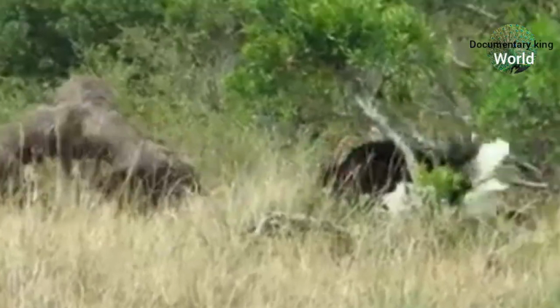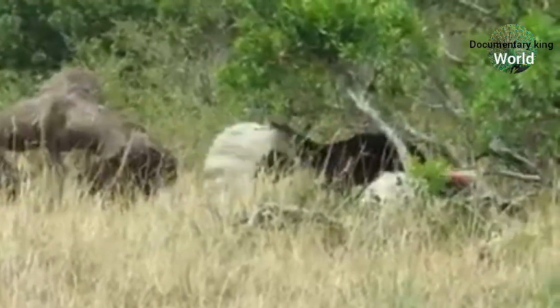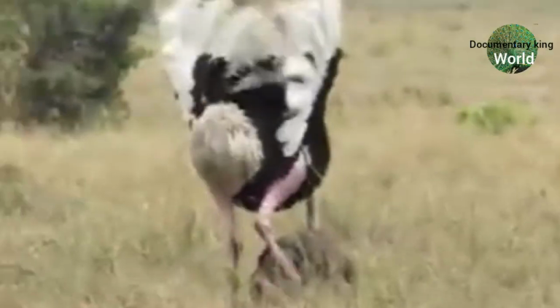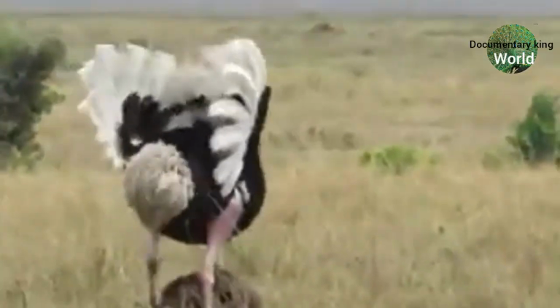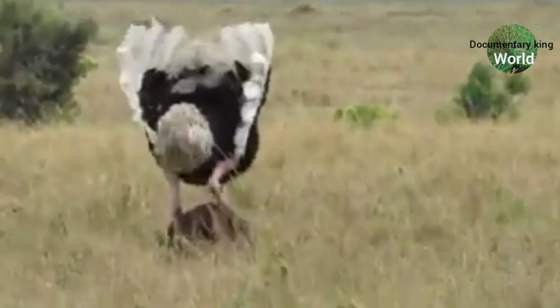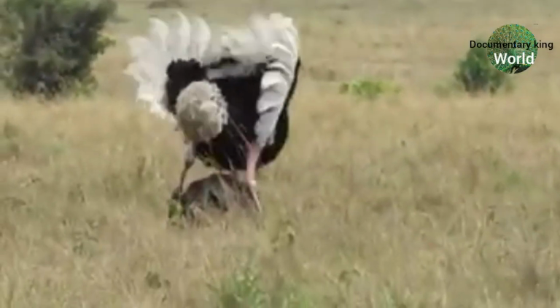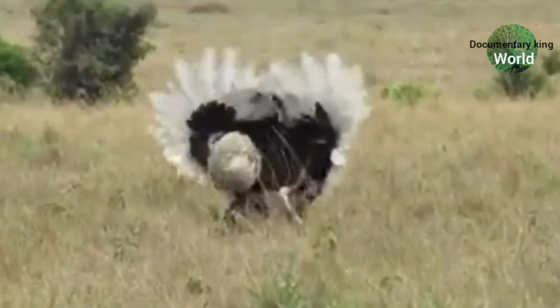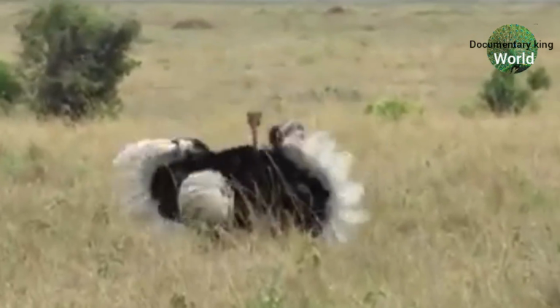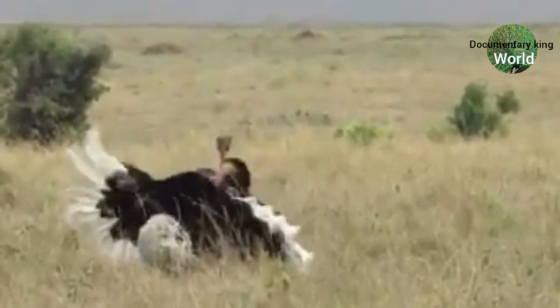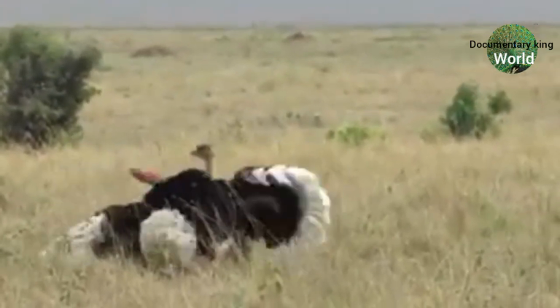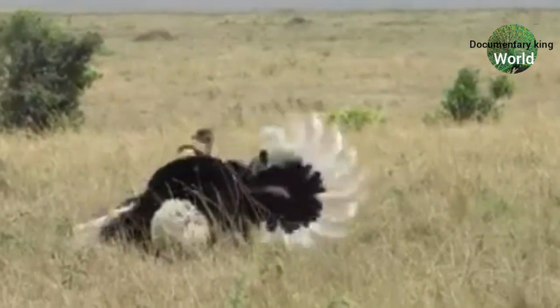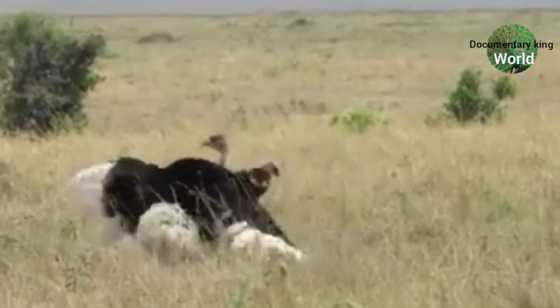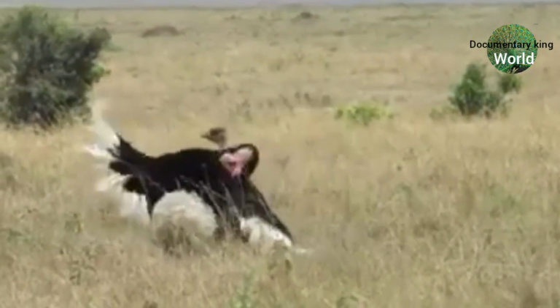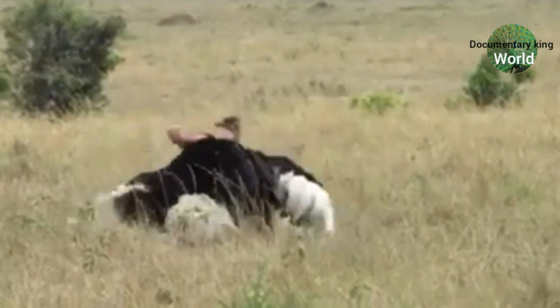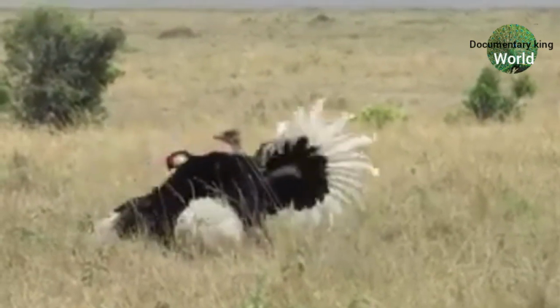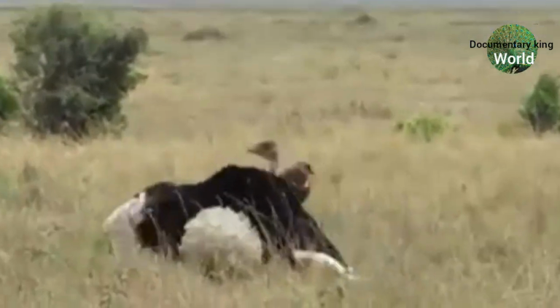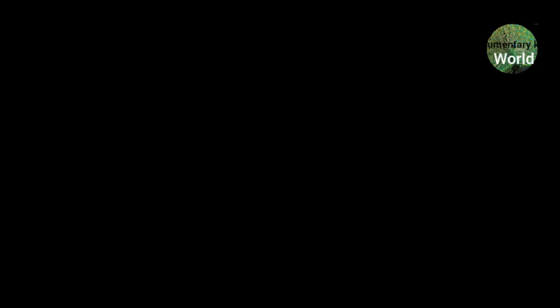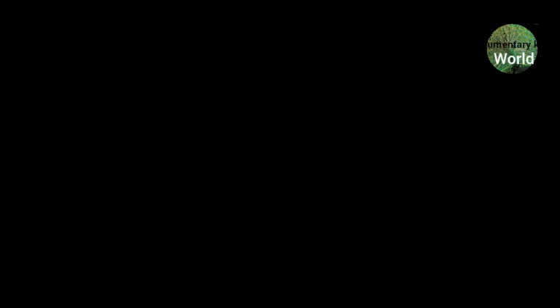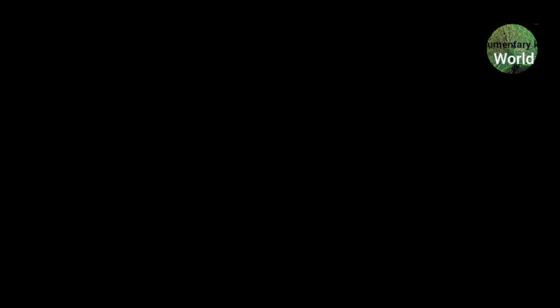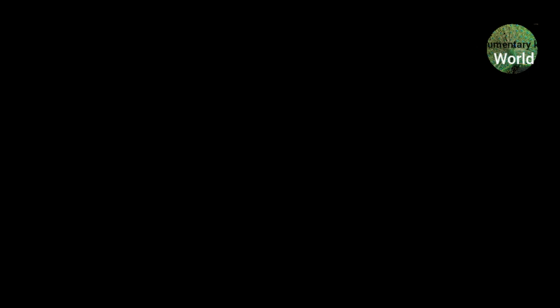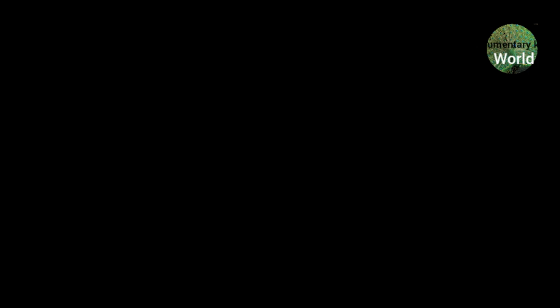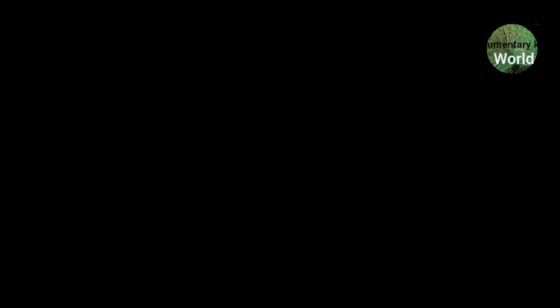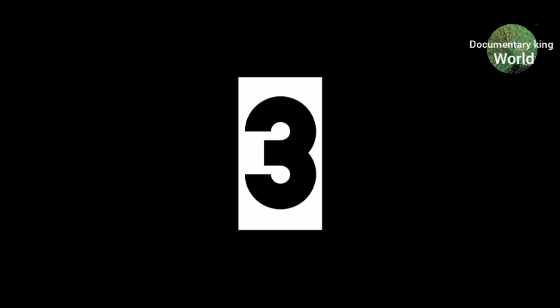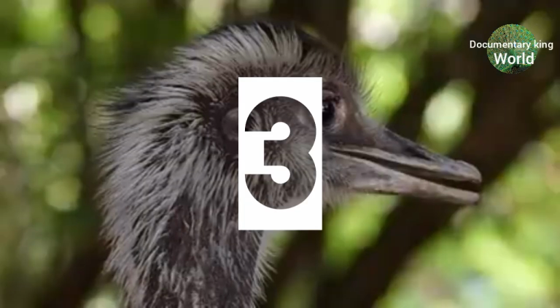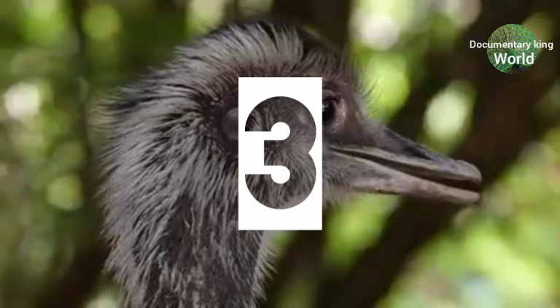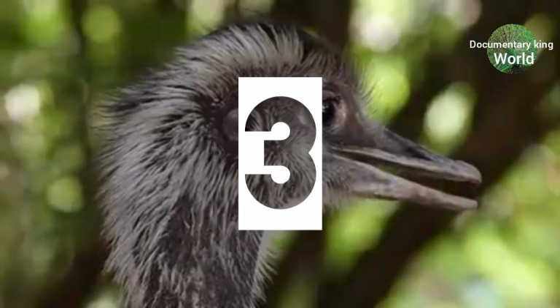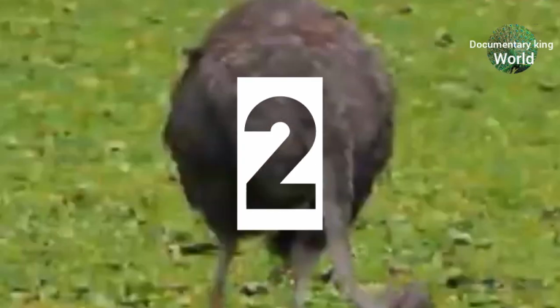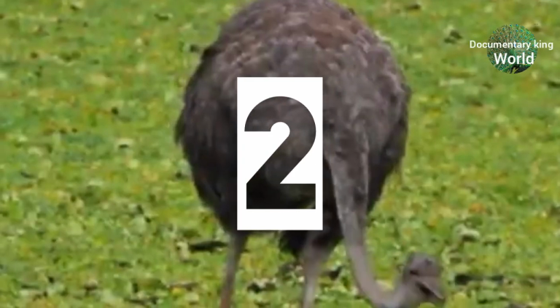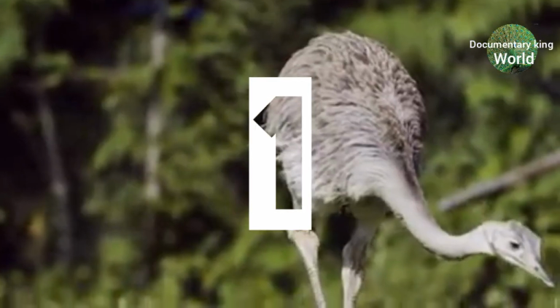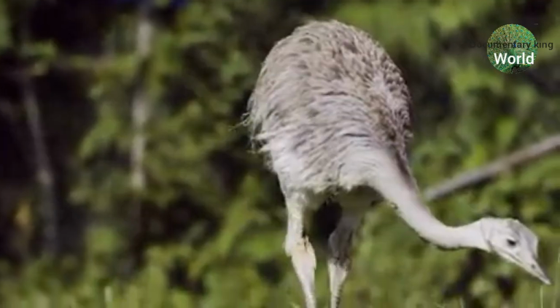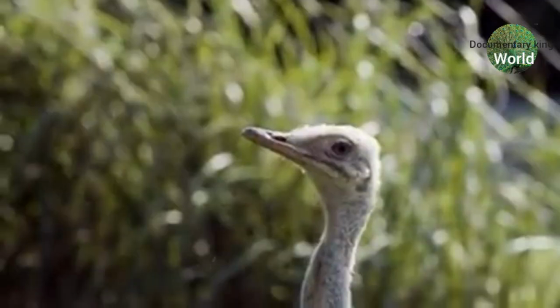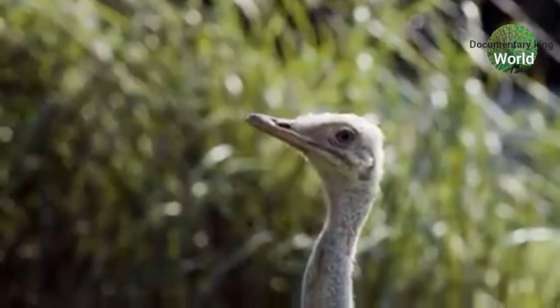Now the moment that you've all been waiting for — you wanted to know the cousin of the ostrich. The cousin of the ostrich is the emu.